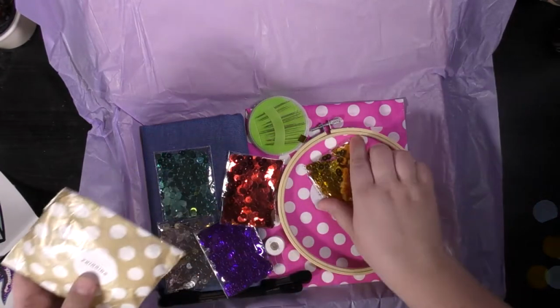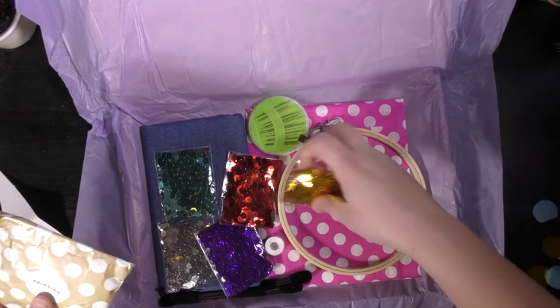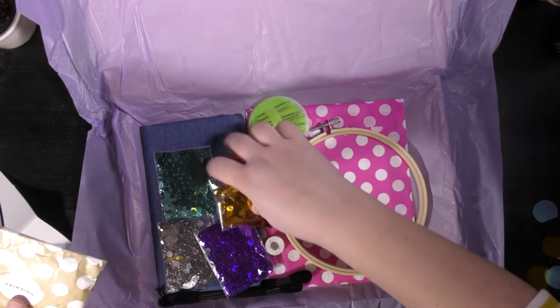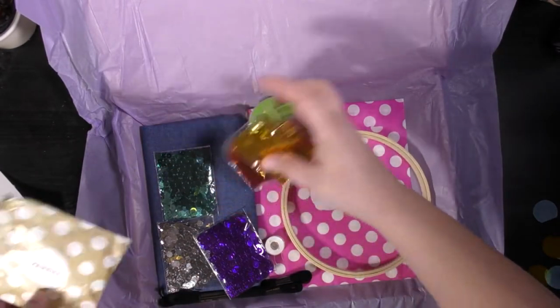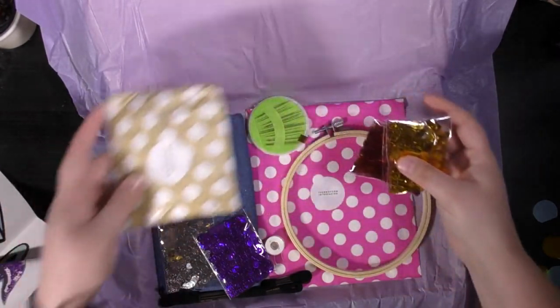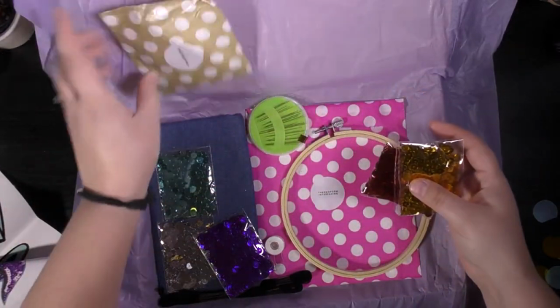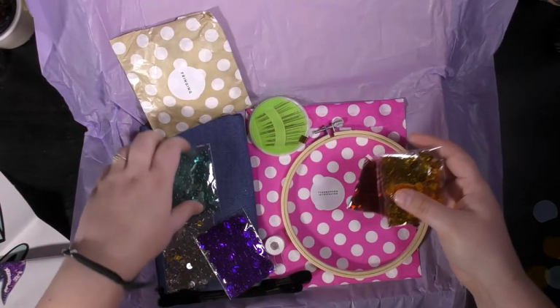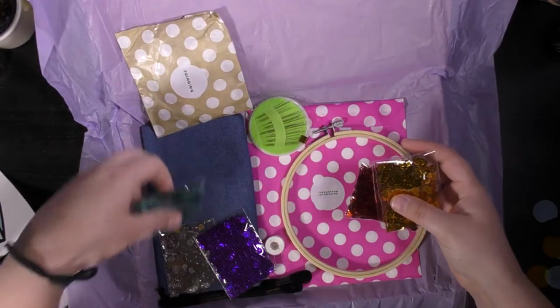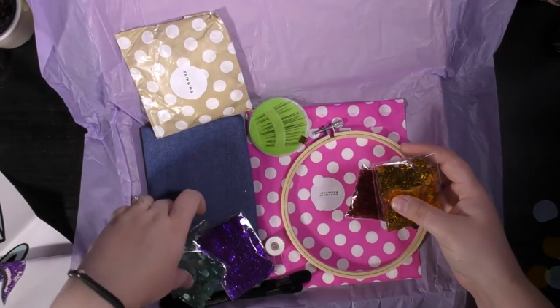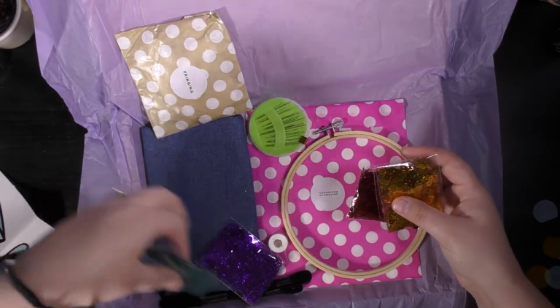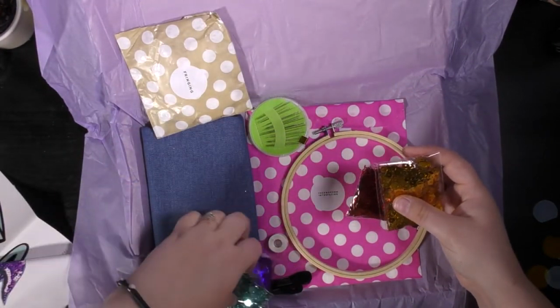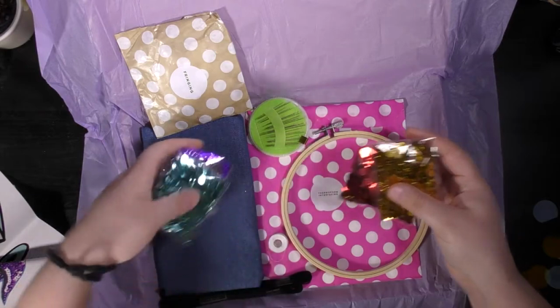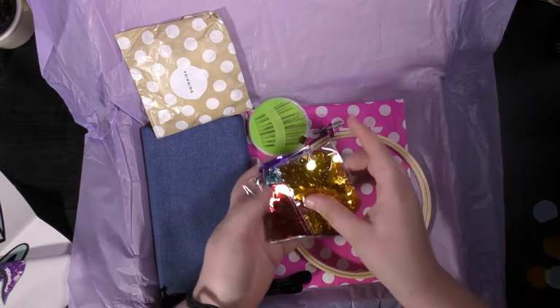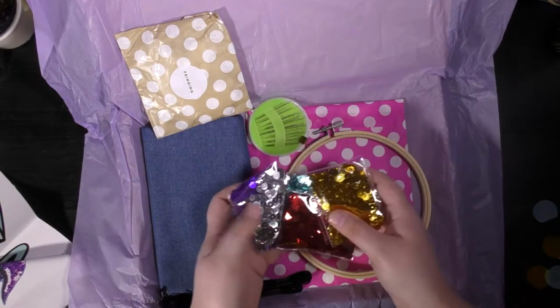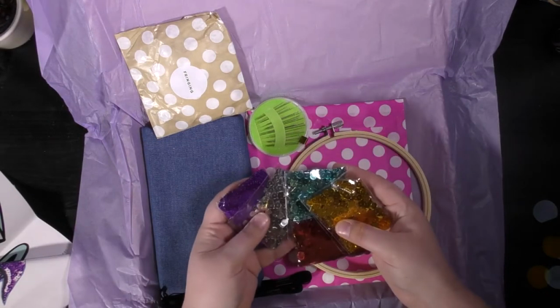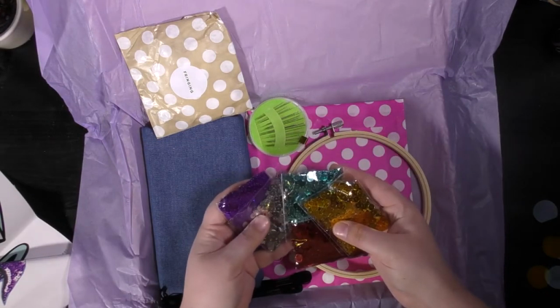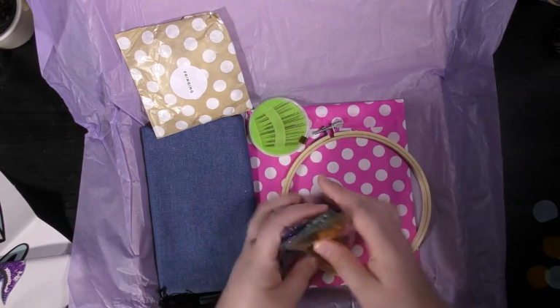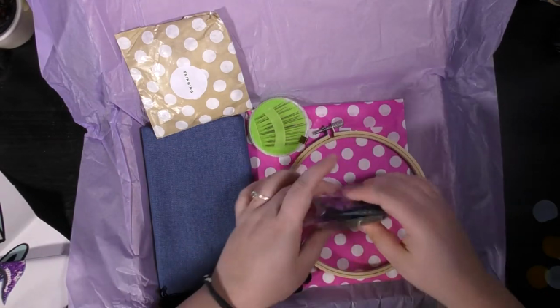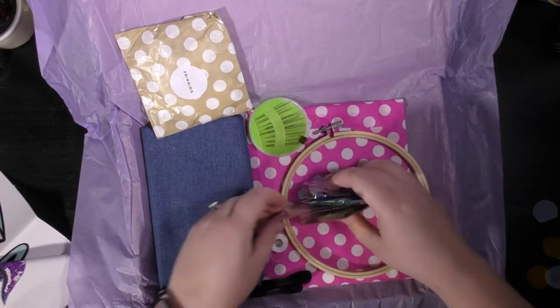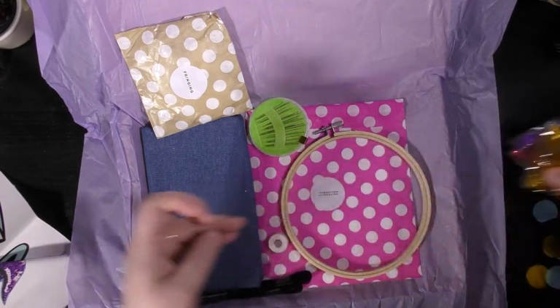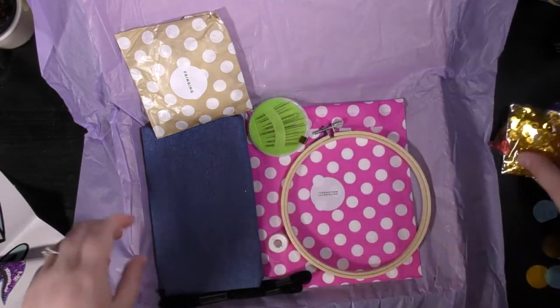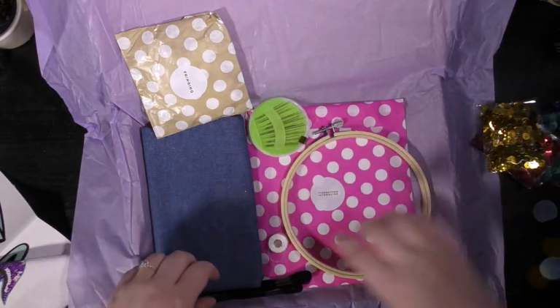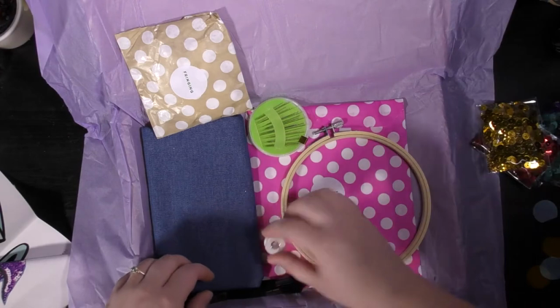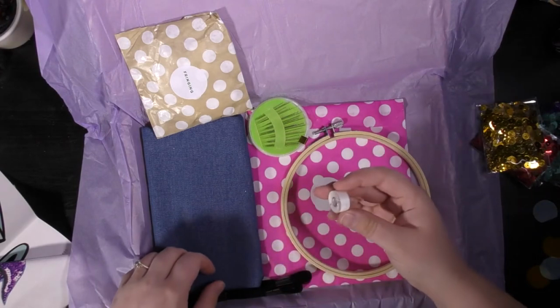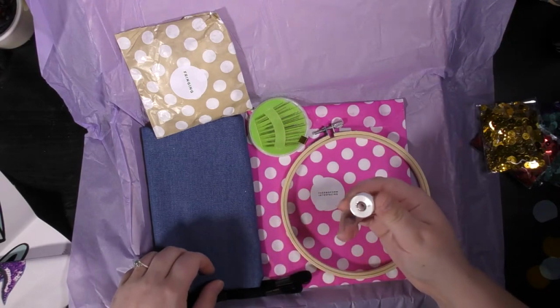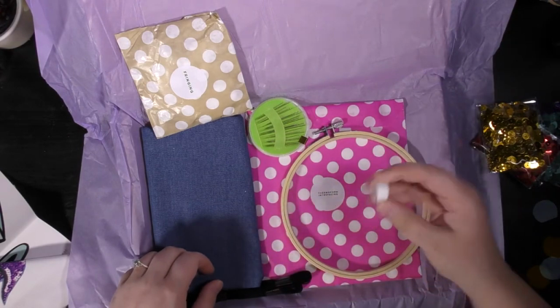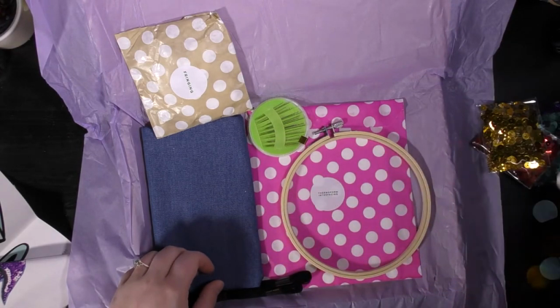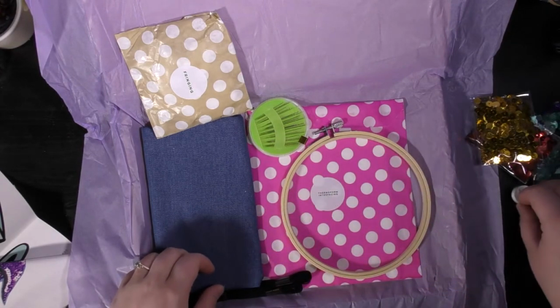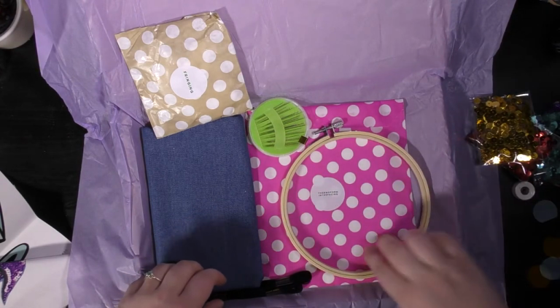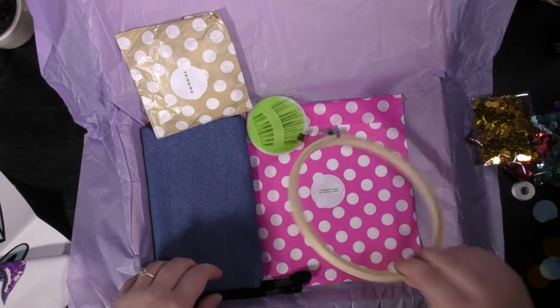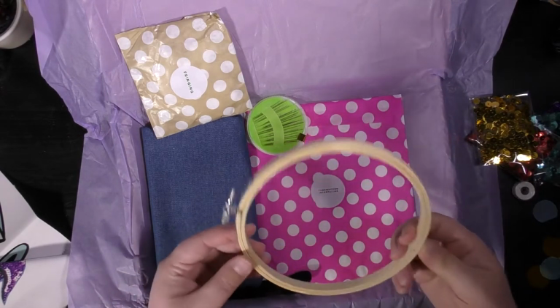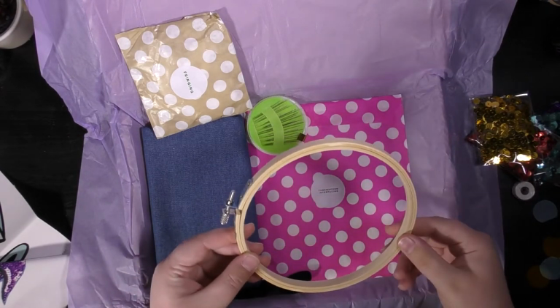So what have I got? I've got sequins — sequins for days — and five colors. I've got a bobbin full of thread.